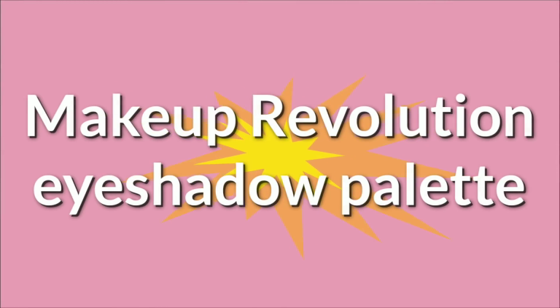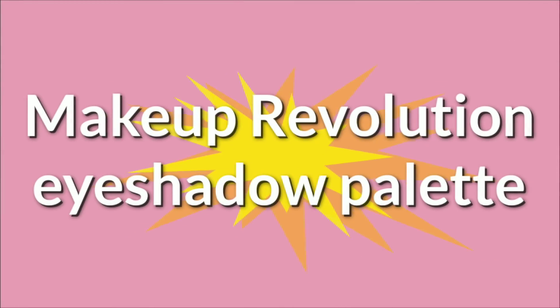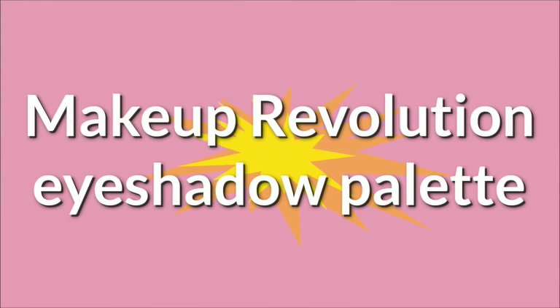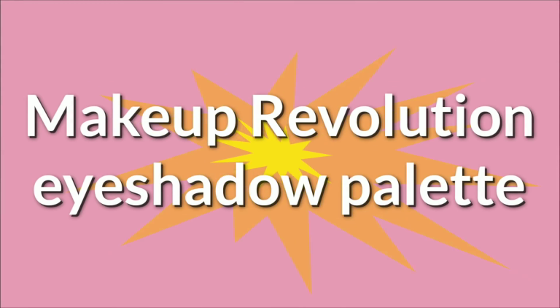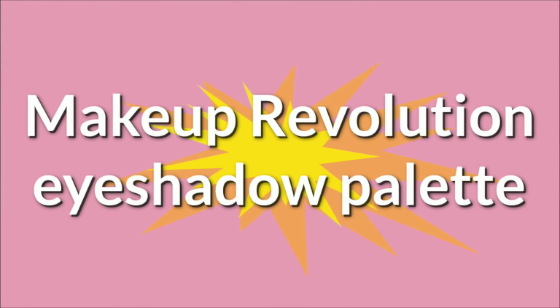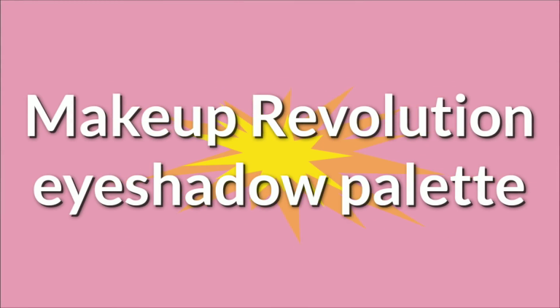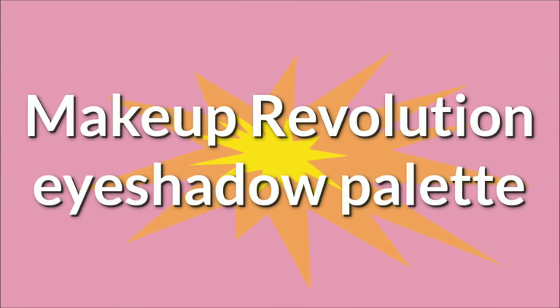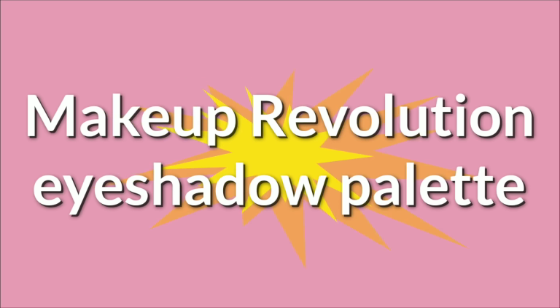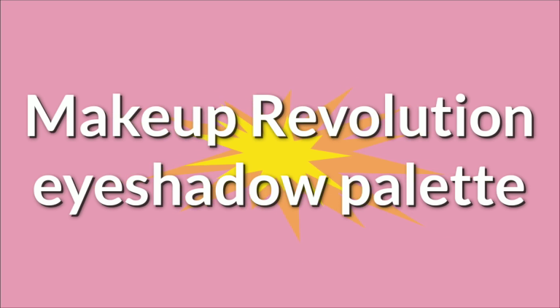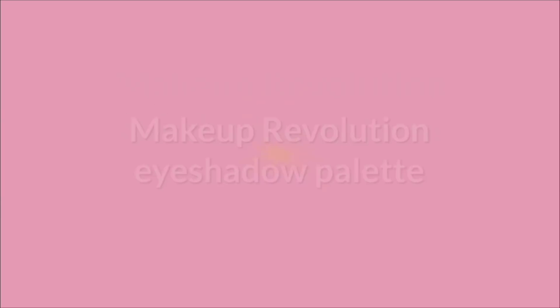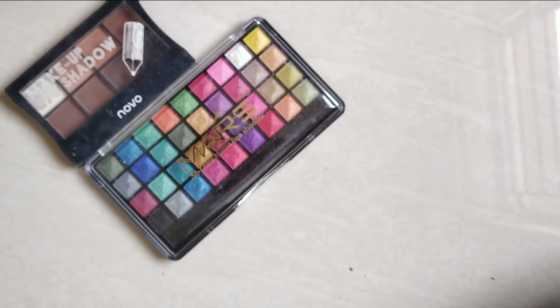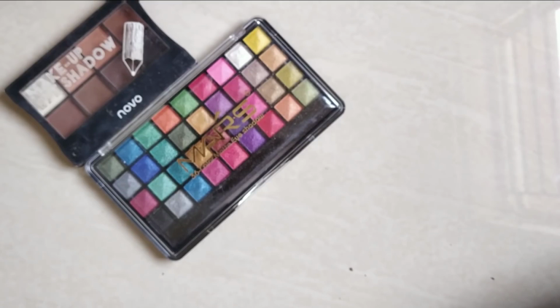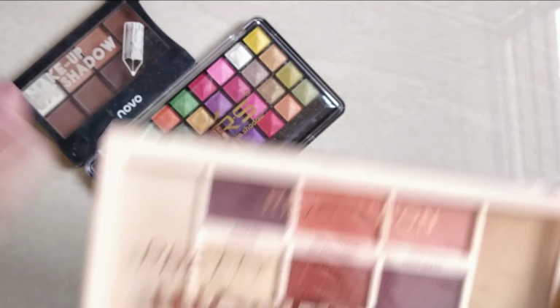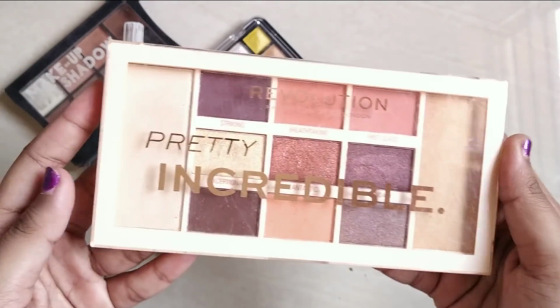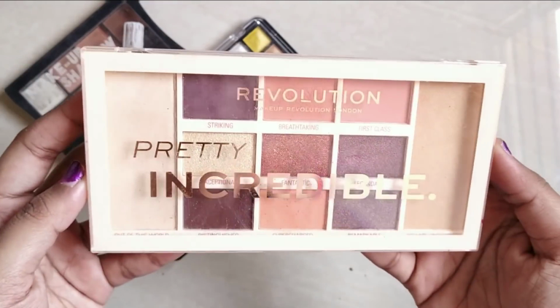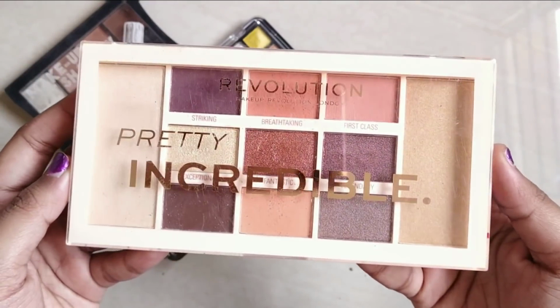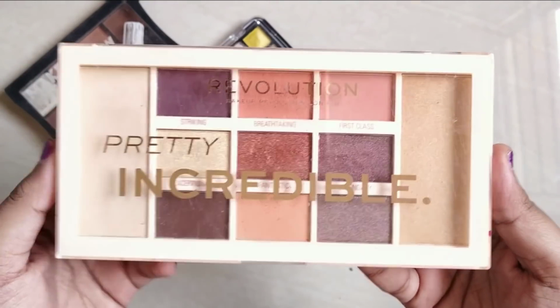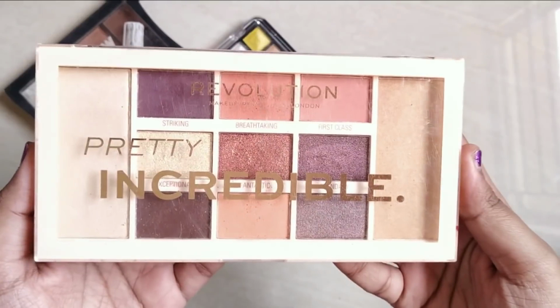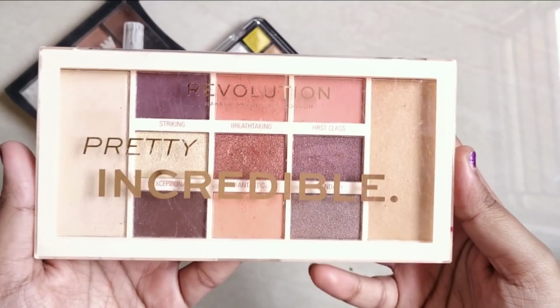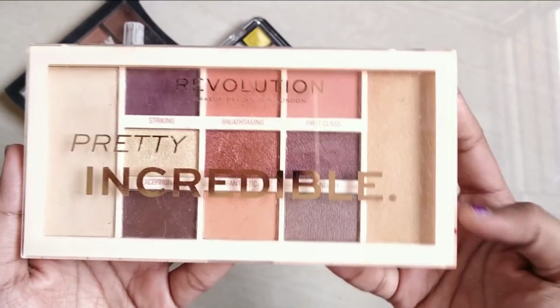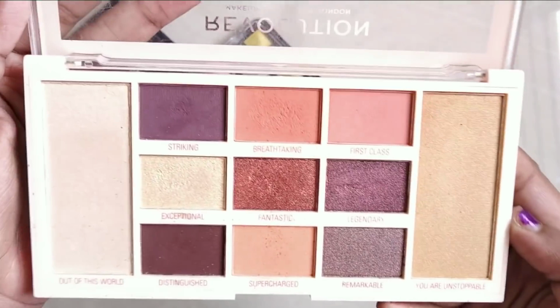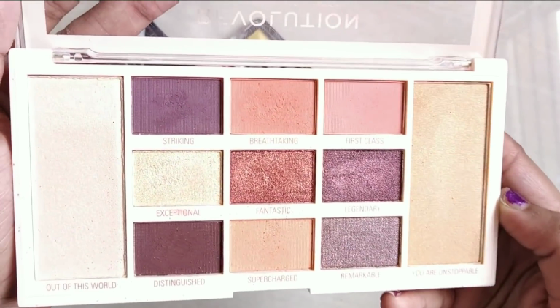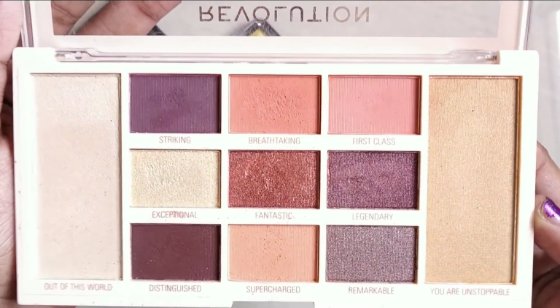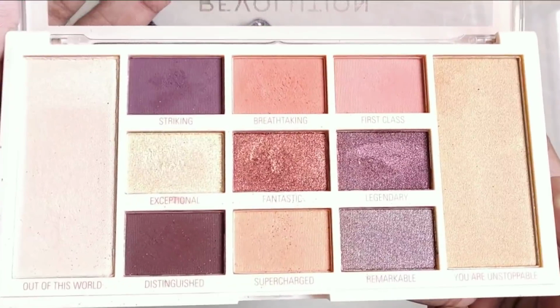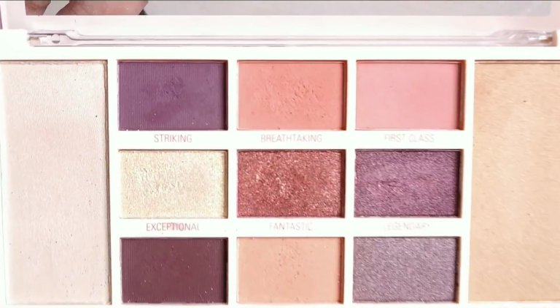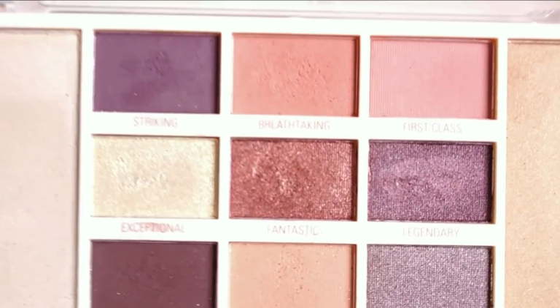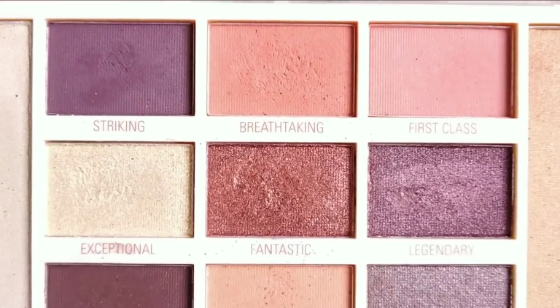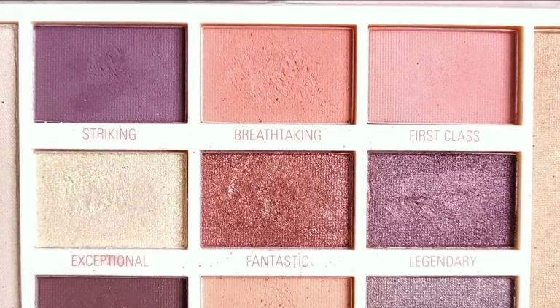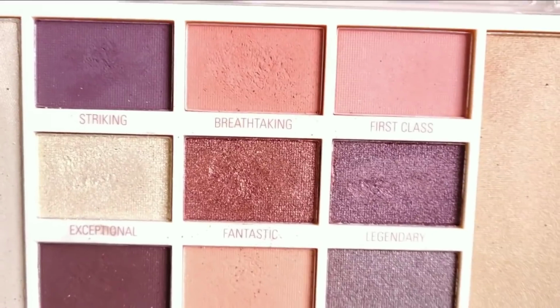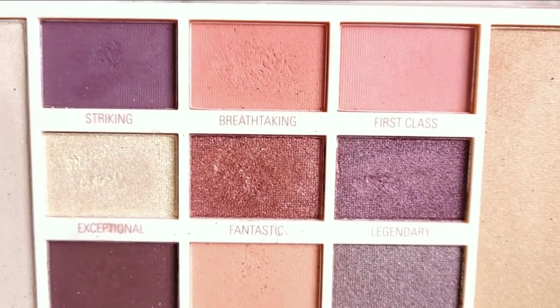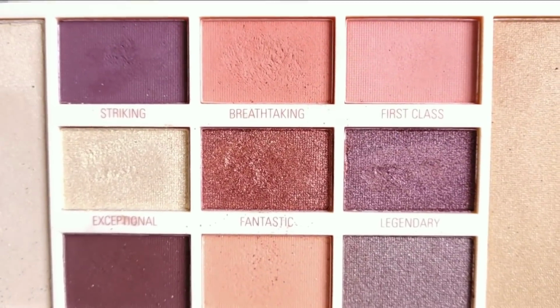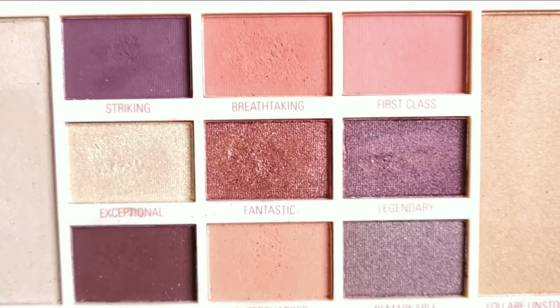Let's look at the Makeup Revolution Pretty Incredible Eyeshadow Palette. The price is Rs. 250 per purchase. First of all, the packaging is super — you can see the name on the packaging. This is a coral theme, so we can use the crease area.